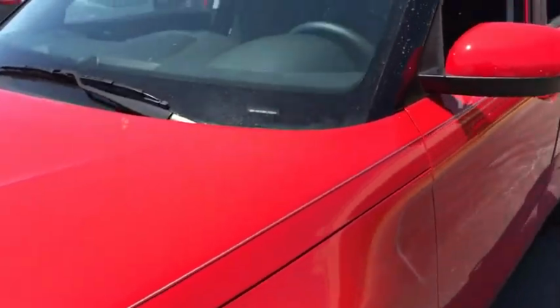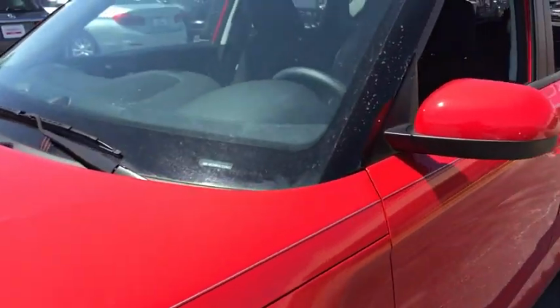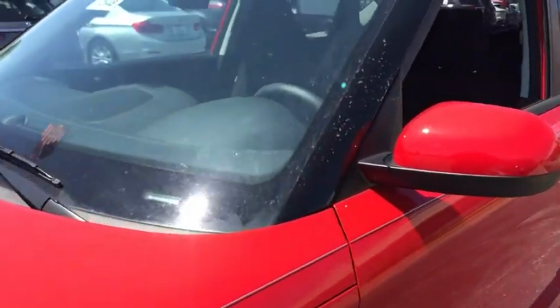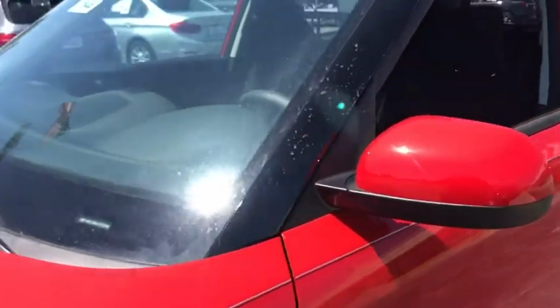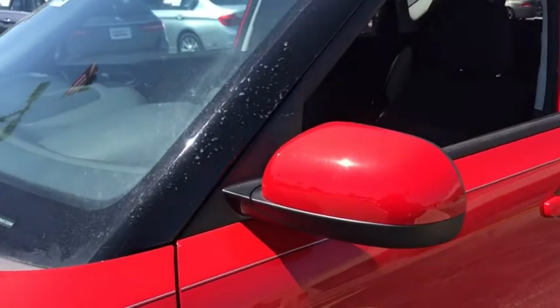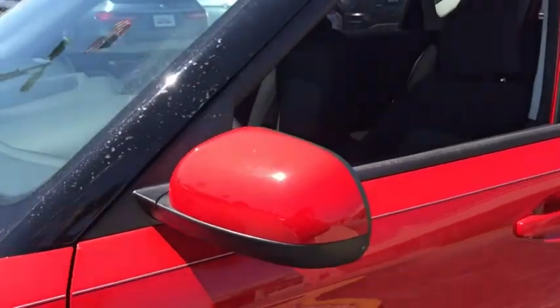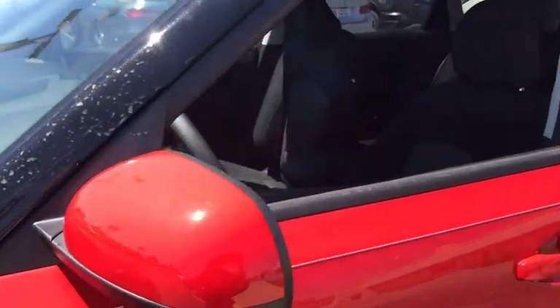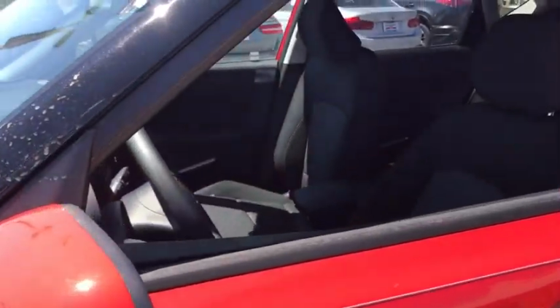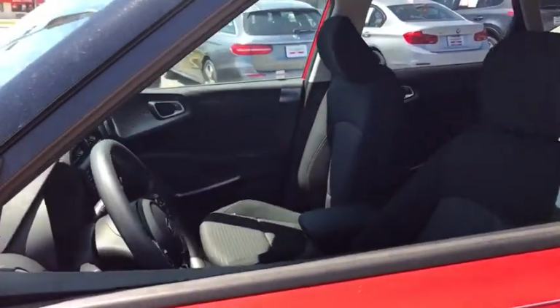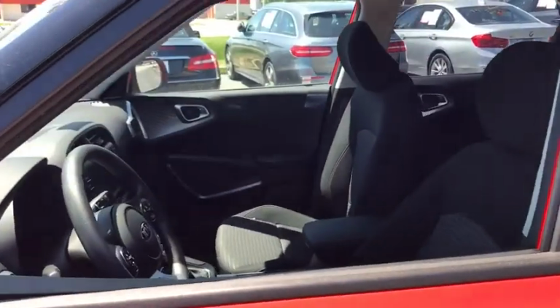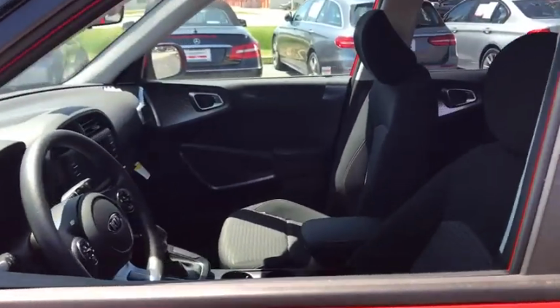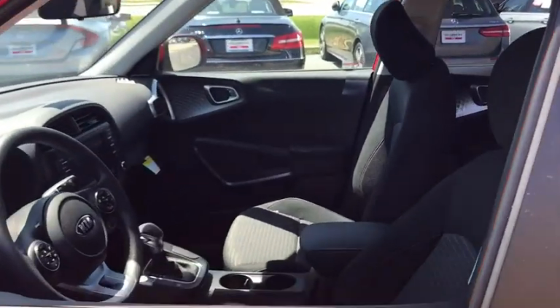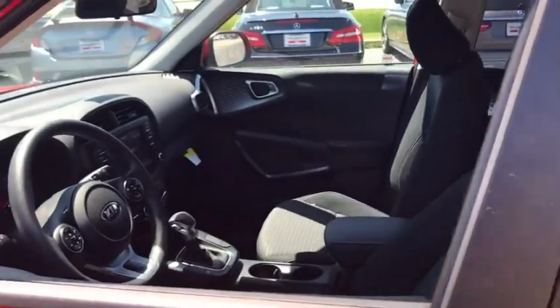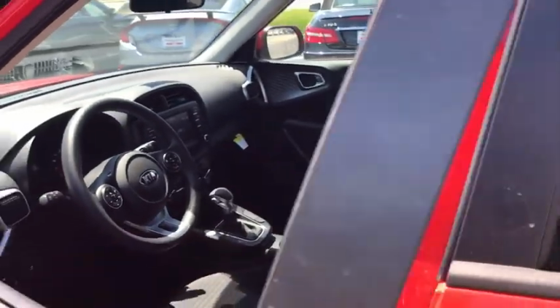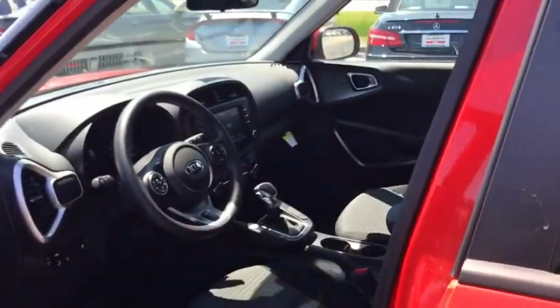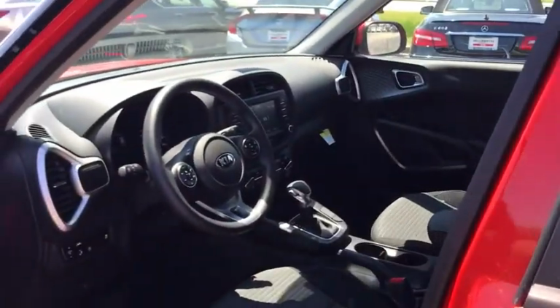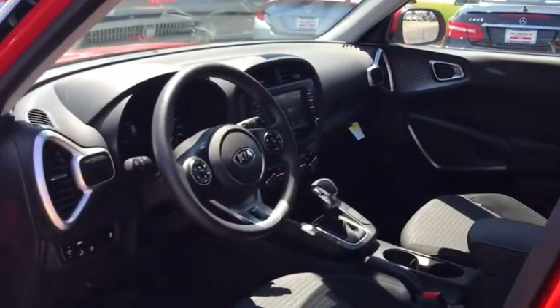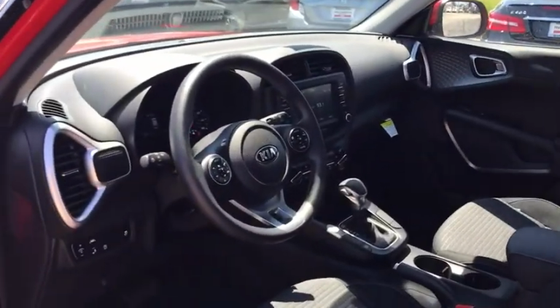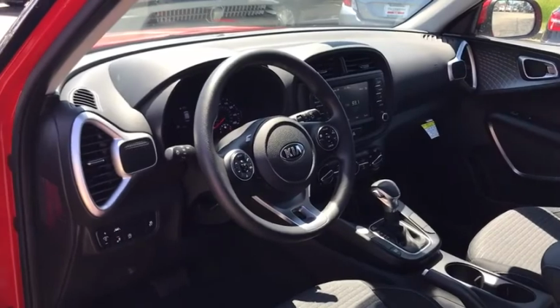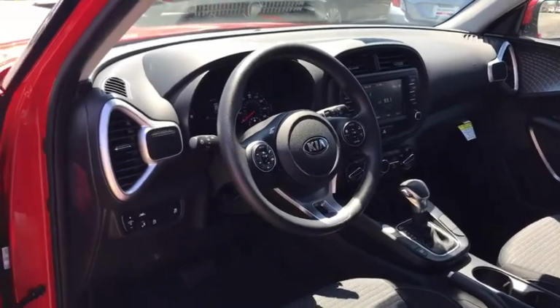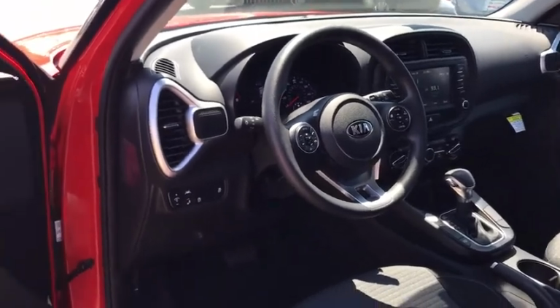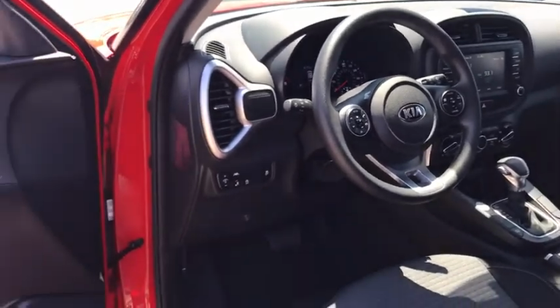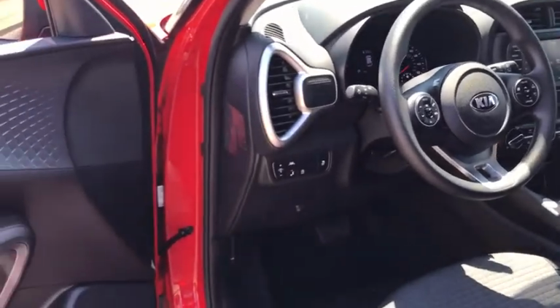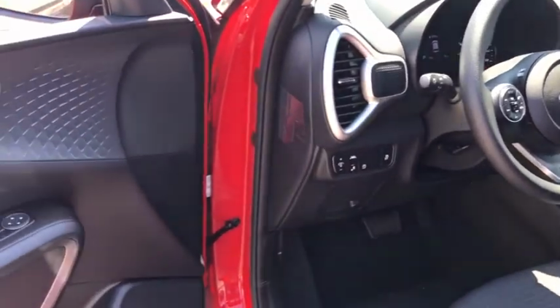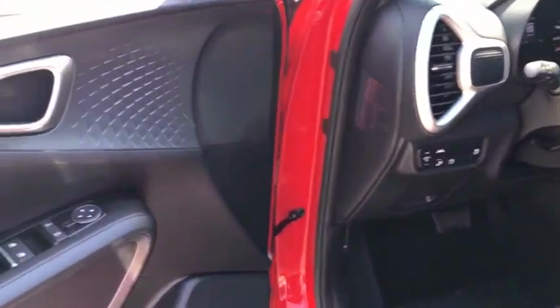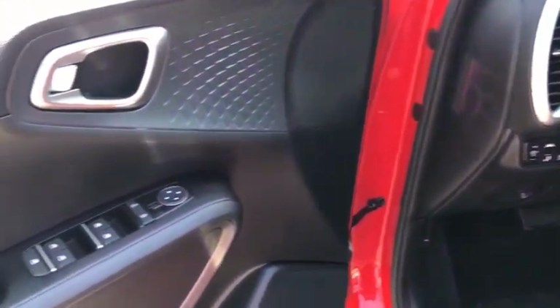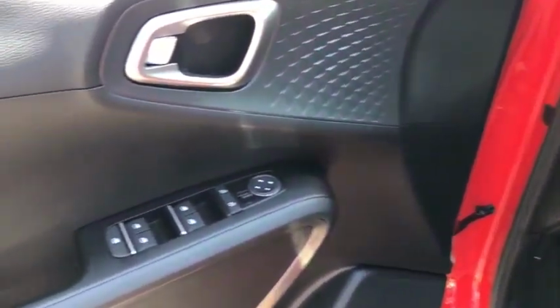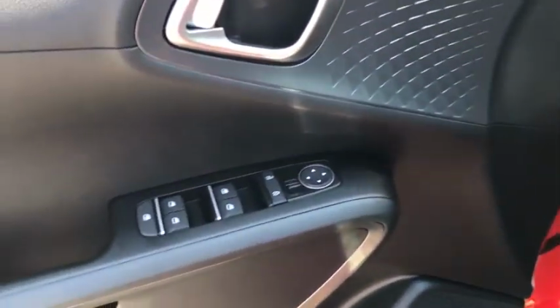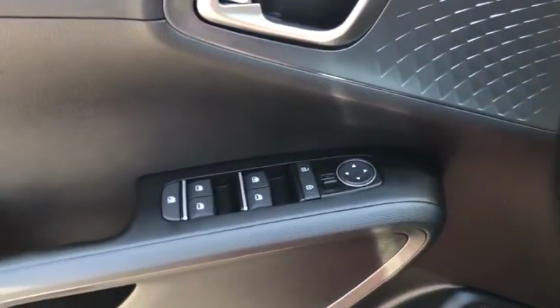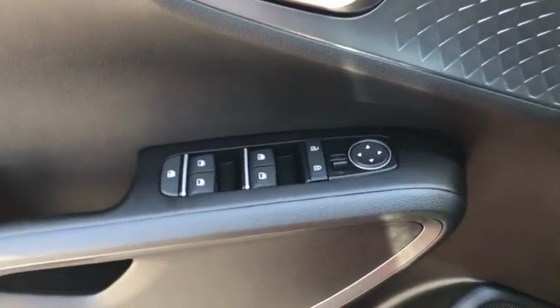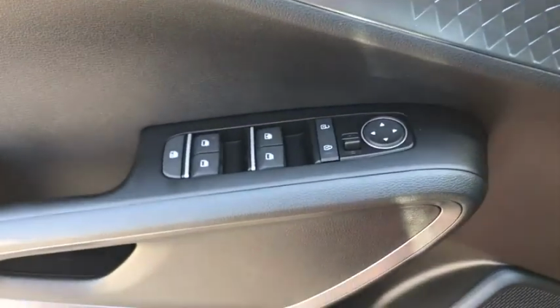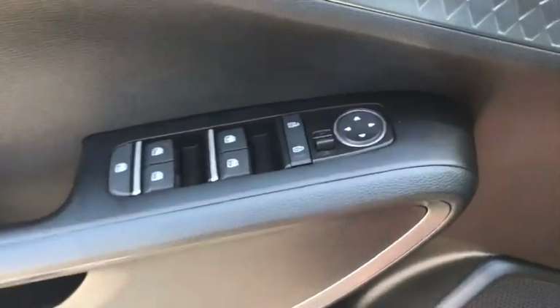Traction control, dual airbags, power steering, alloy wheels, four-wheel disc brakes, electronic stability control, power windows, trip computer, rear window defroster, cargo net.